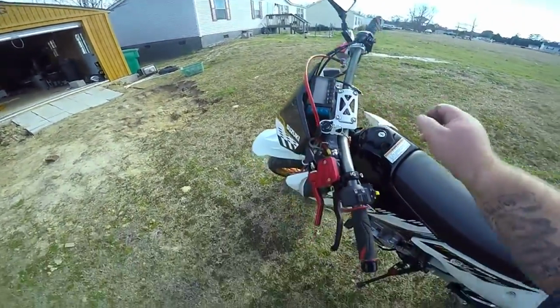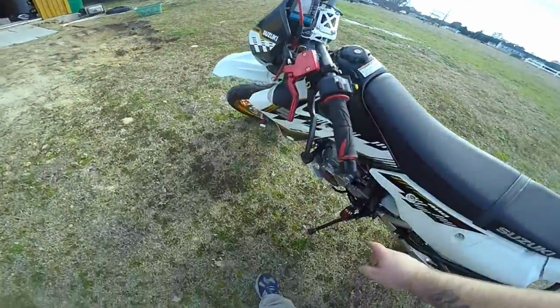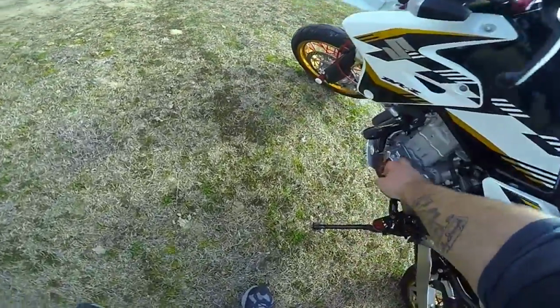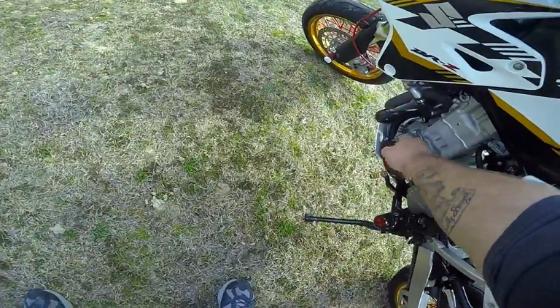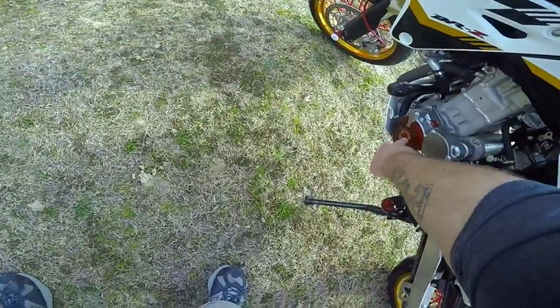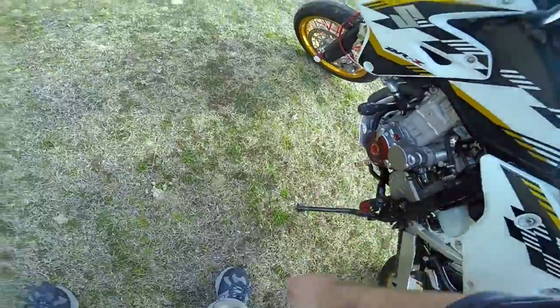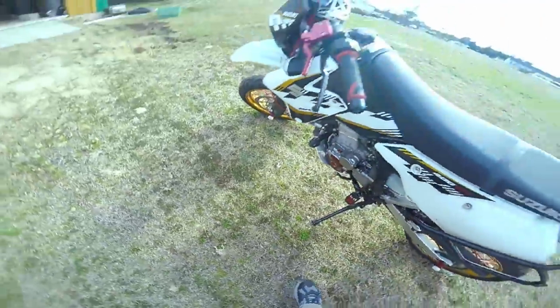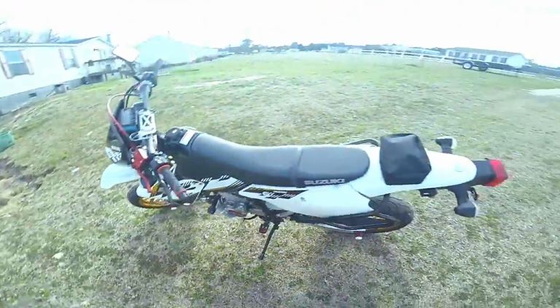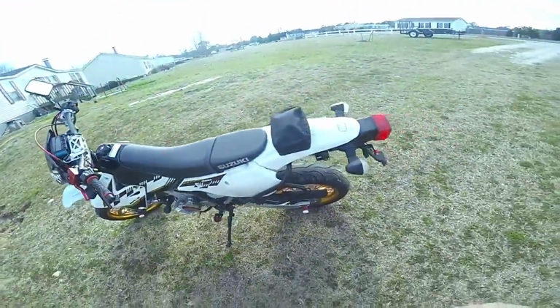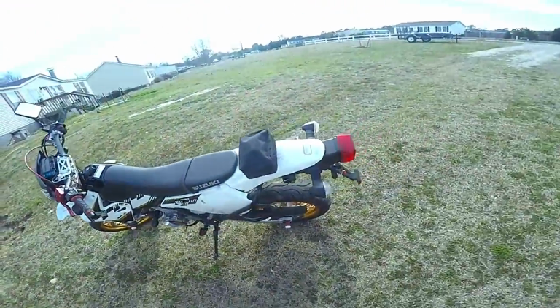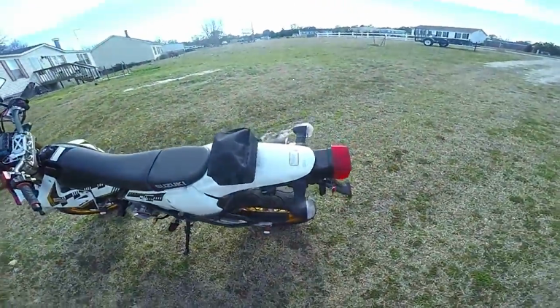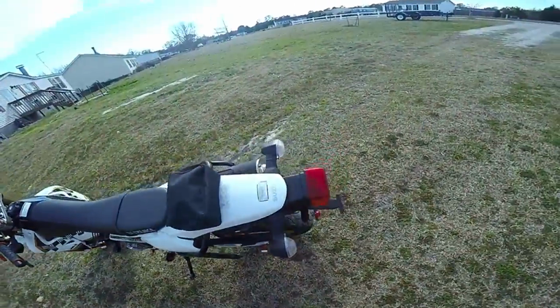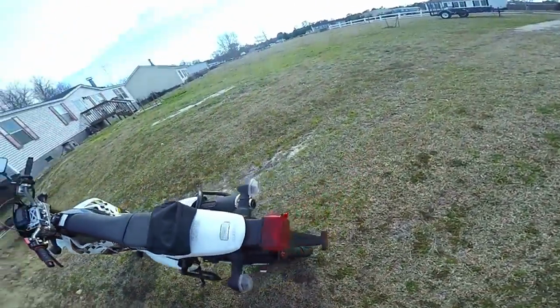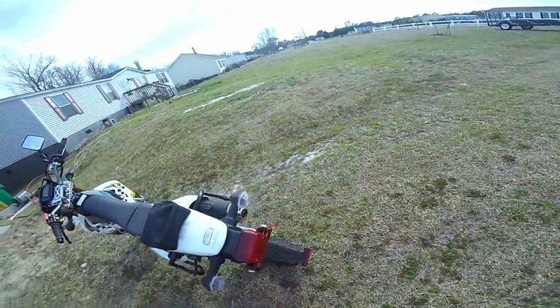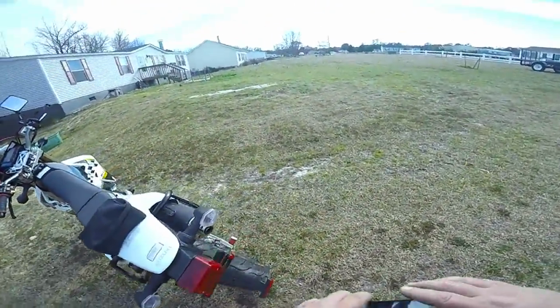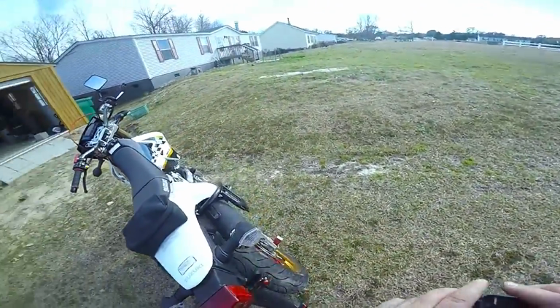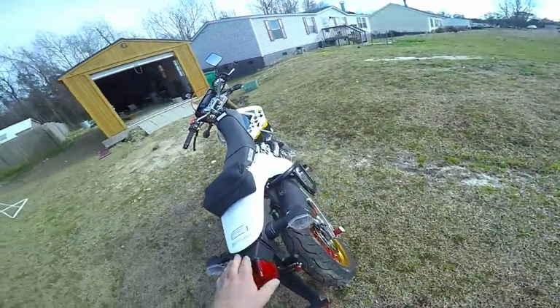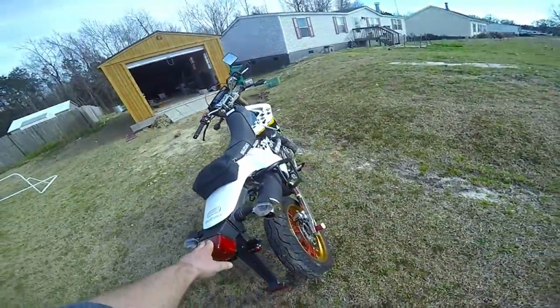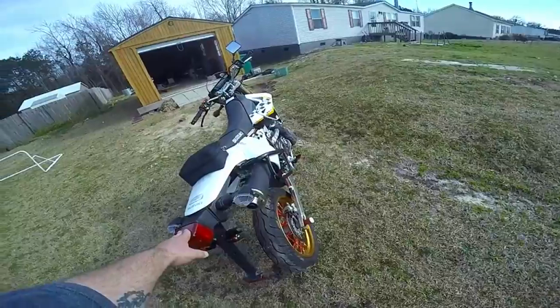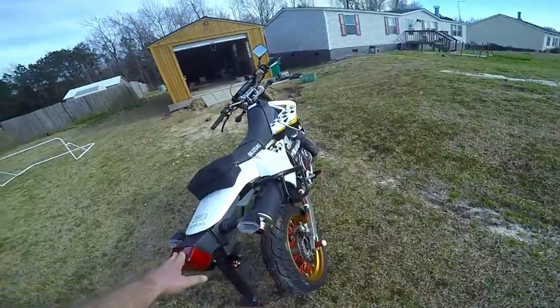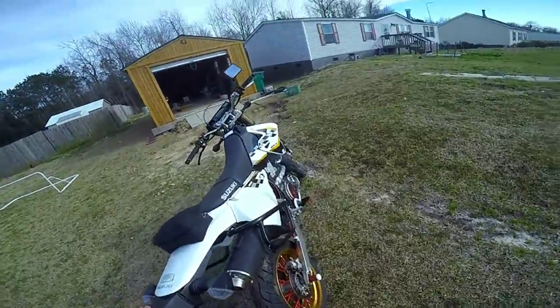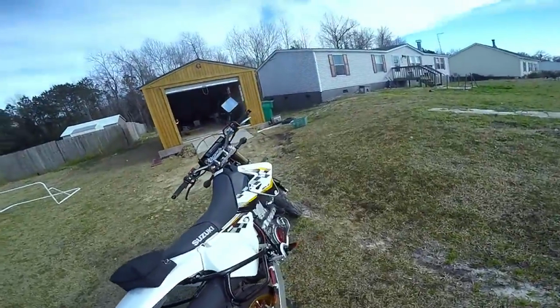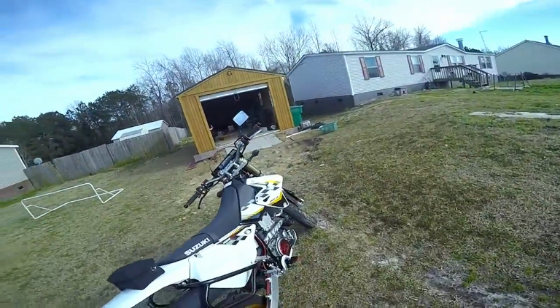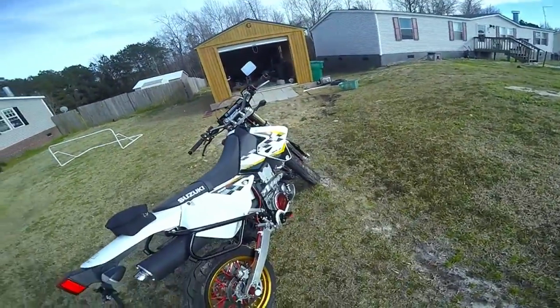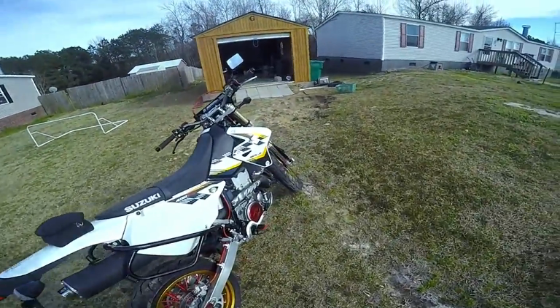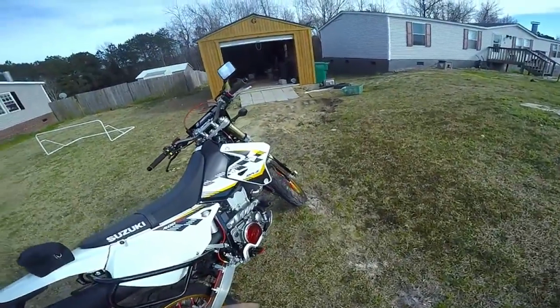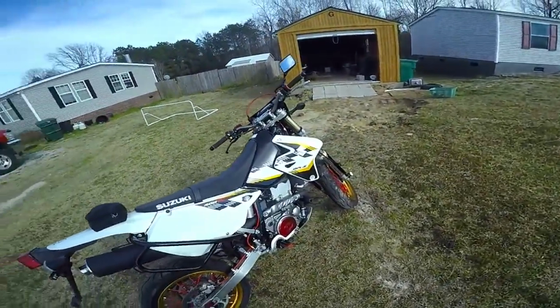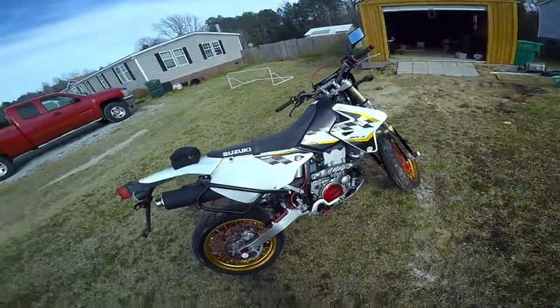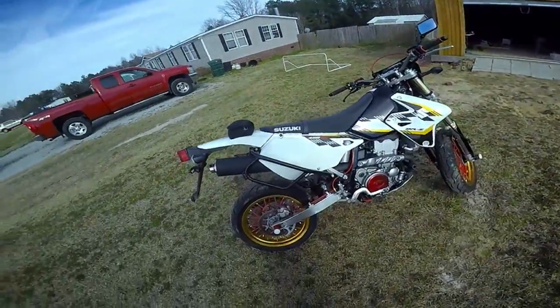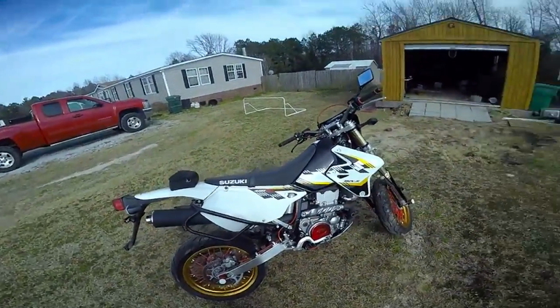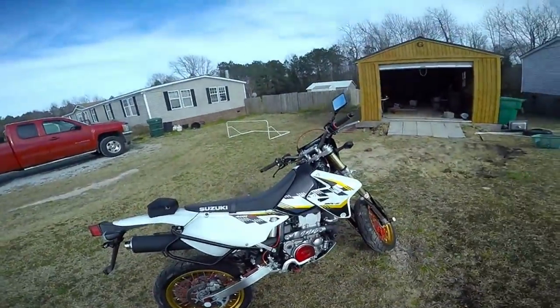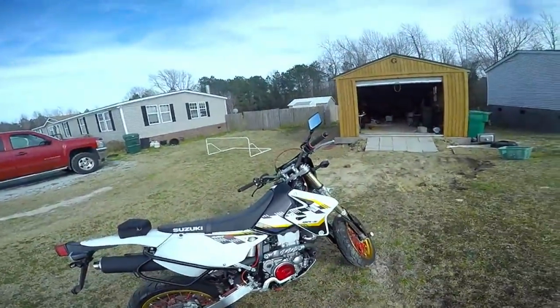We also have the Zeta billet aluminum parts and the caps — all that red stuff is Zeta, I love it. I still have to do the tail light Thunder Illuminator — haven't done that yet — and I have to put my graphics on.